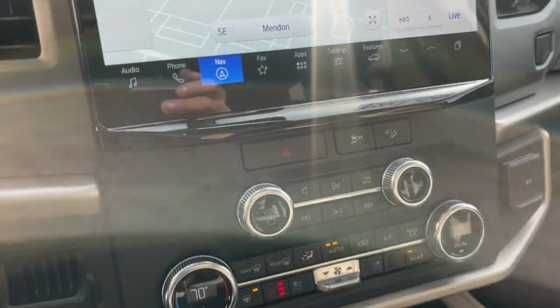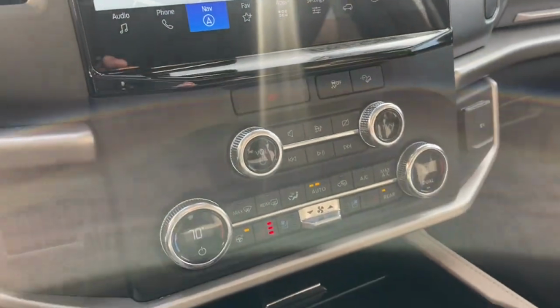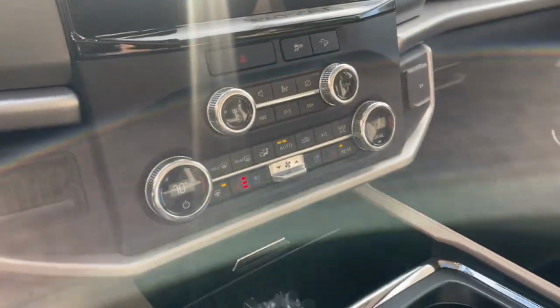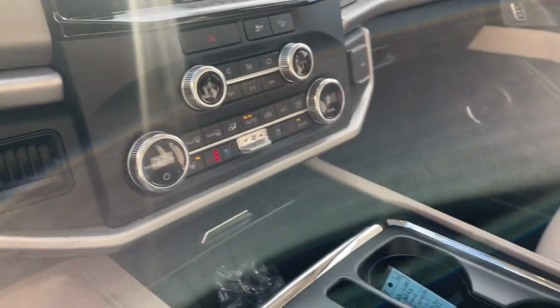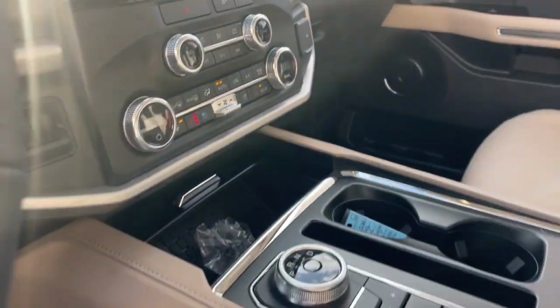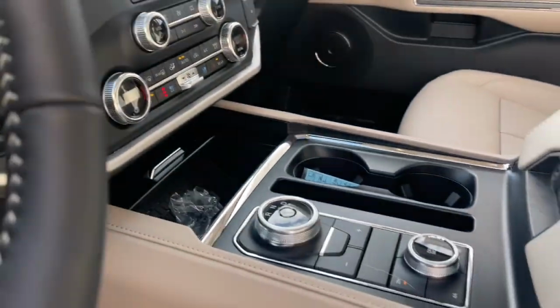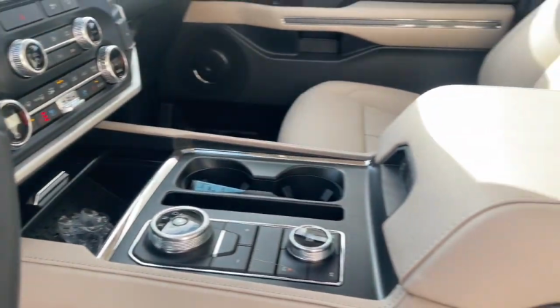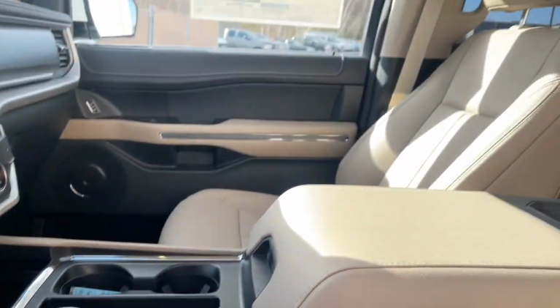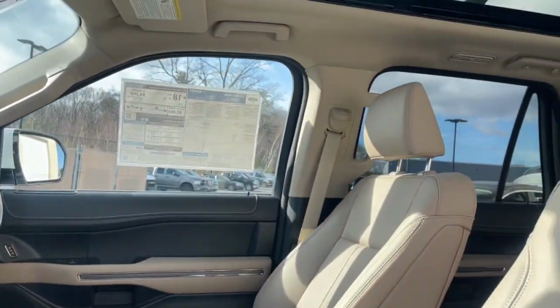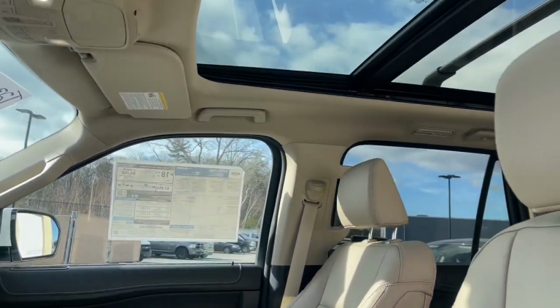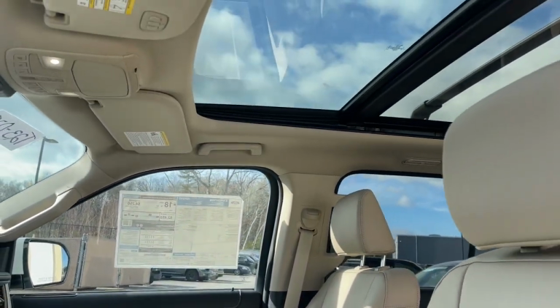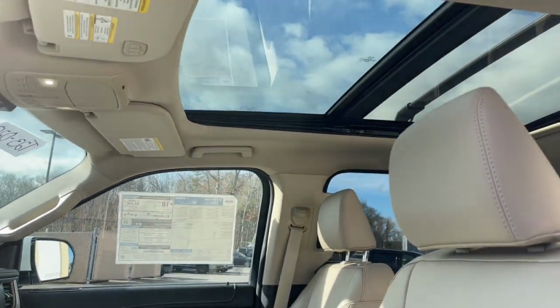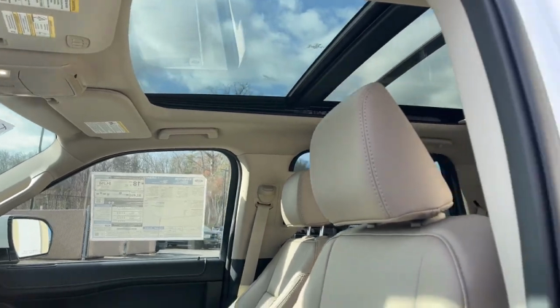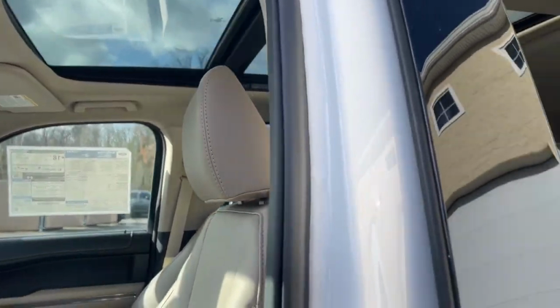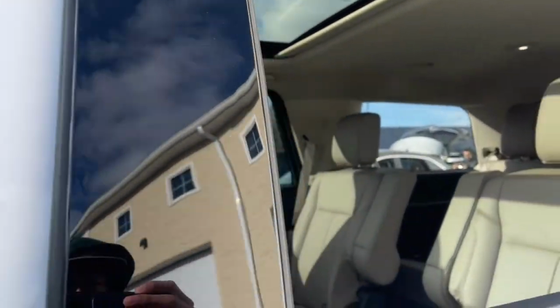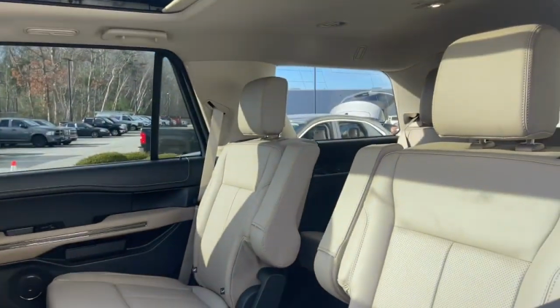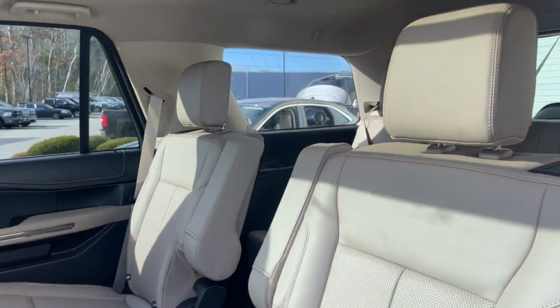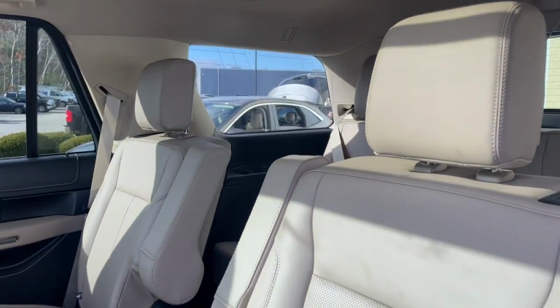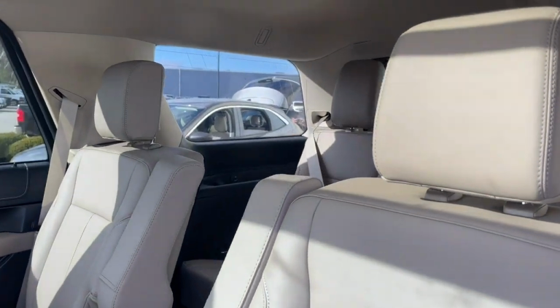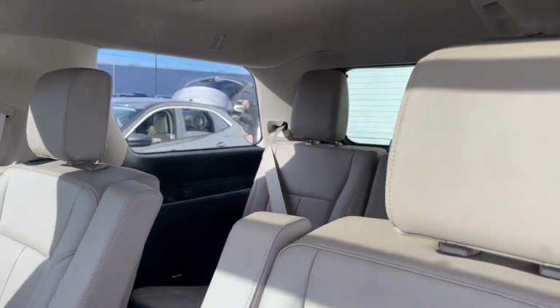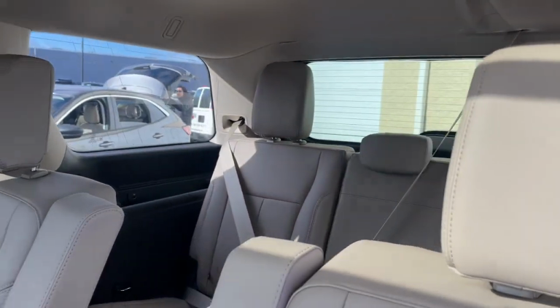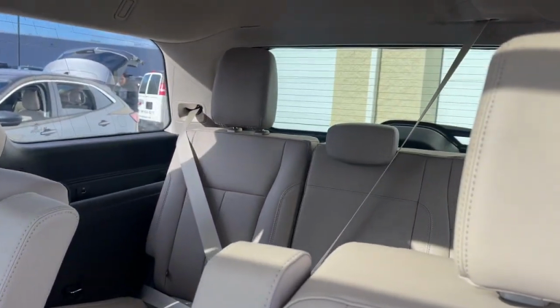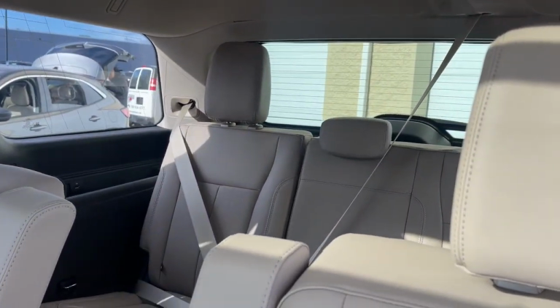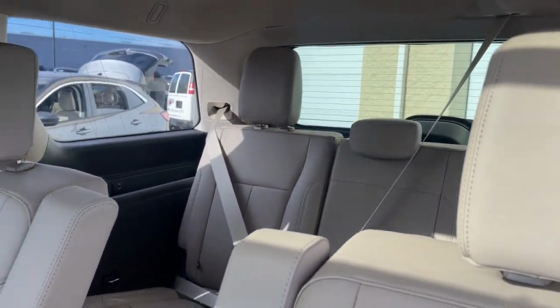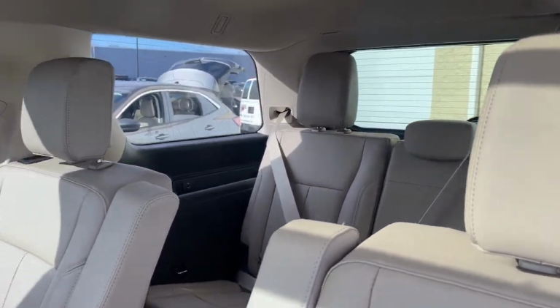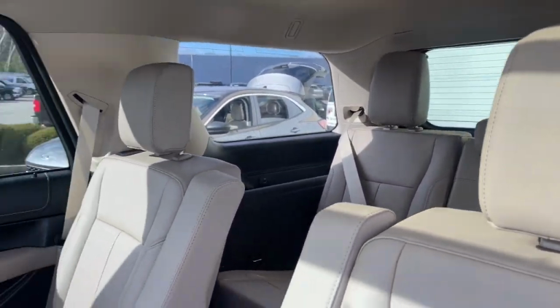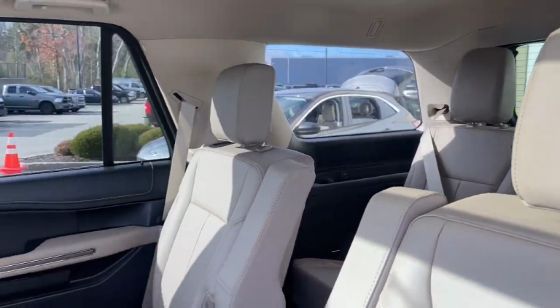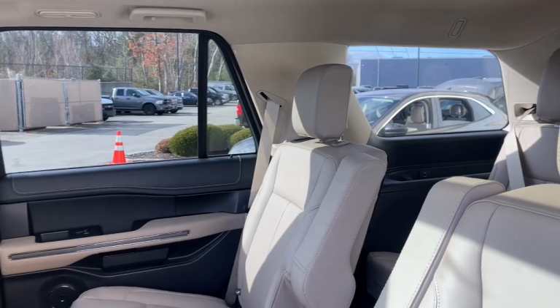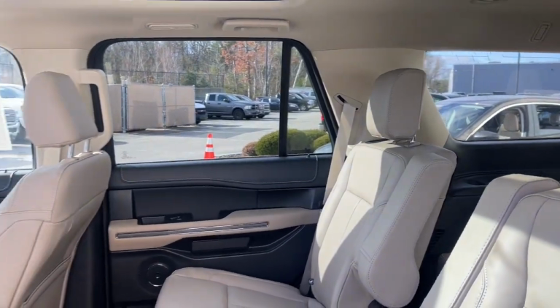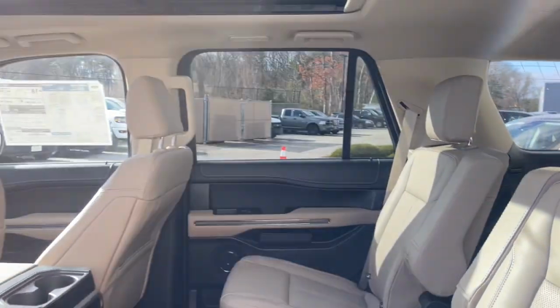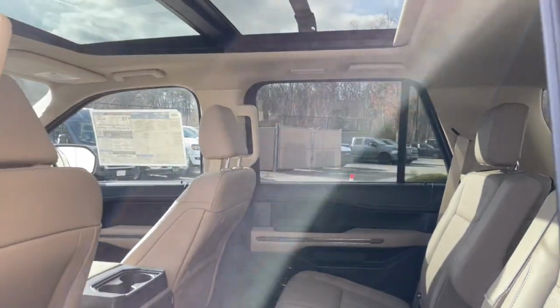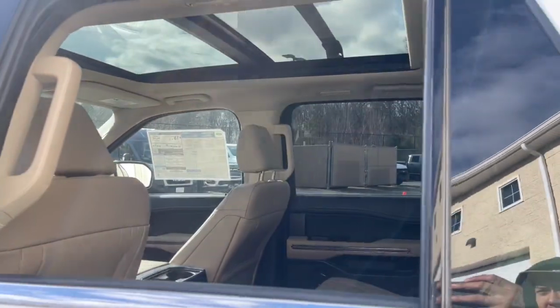Prepare to enjoy the attention you'll get when you arrive in this impressive expedition. Treat yourself to a test drive today. Our friendly staff will give you an outstanding customer experience.